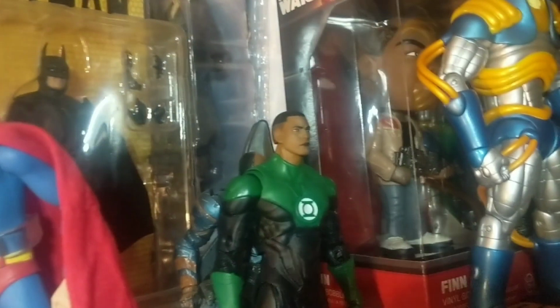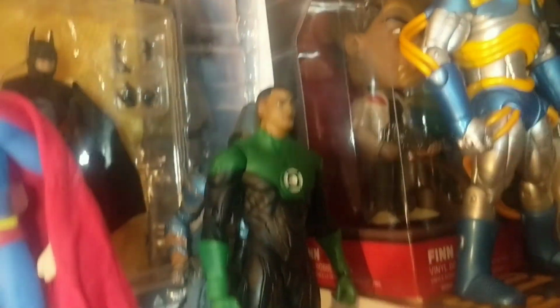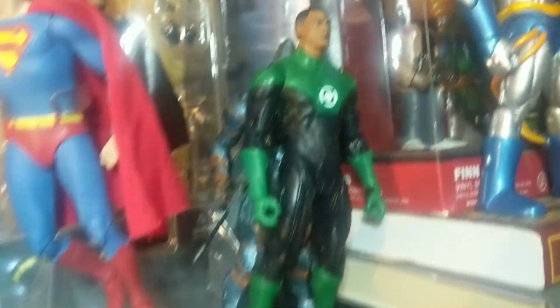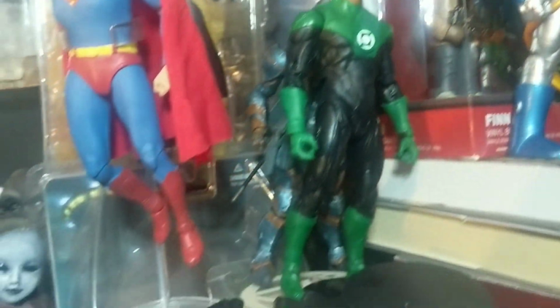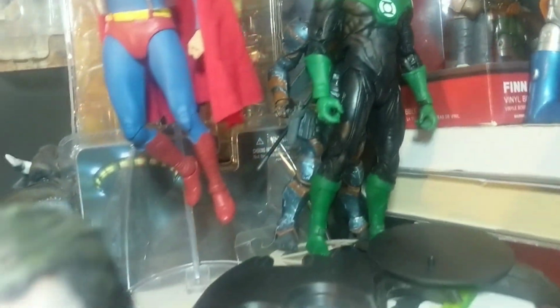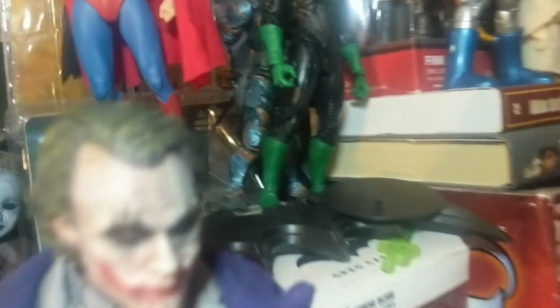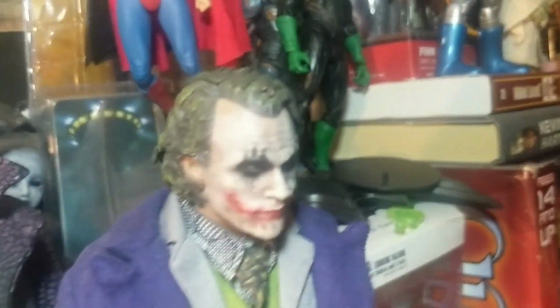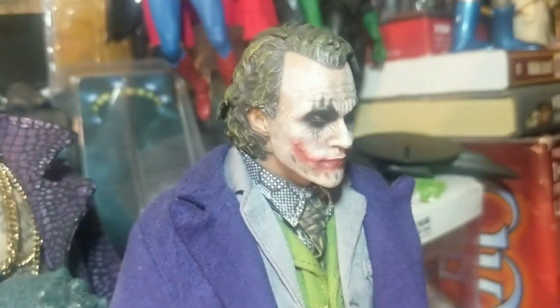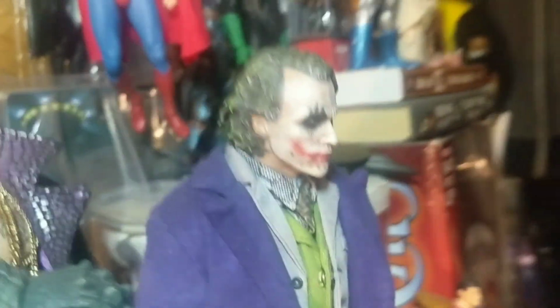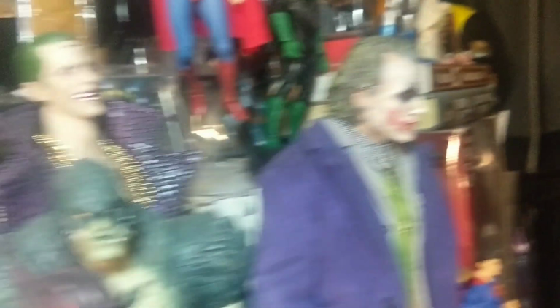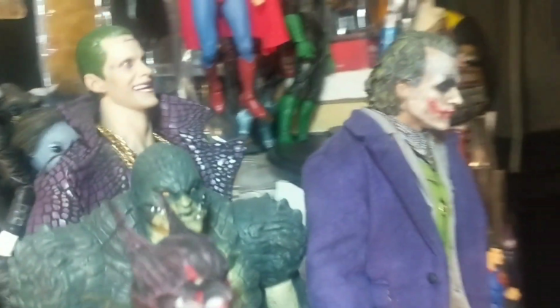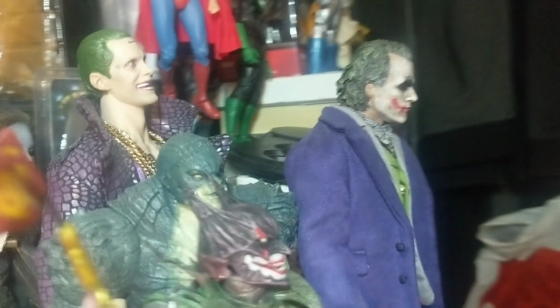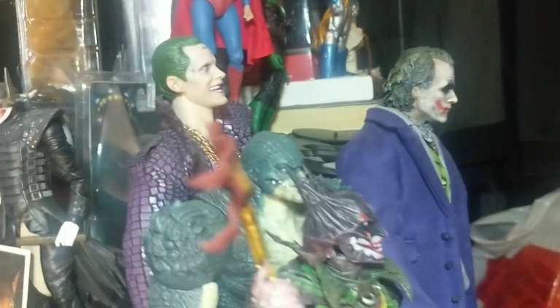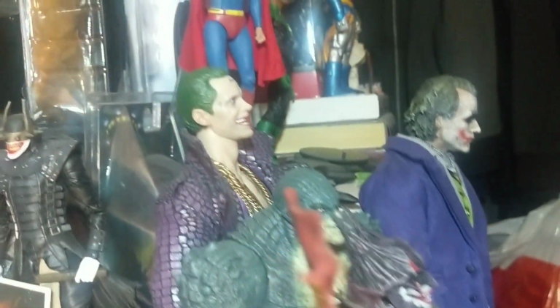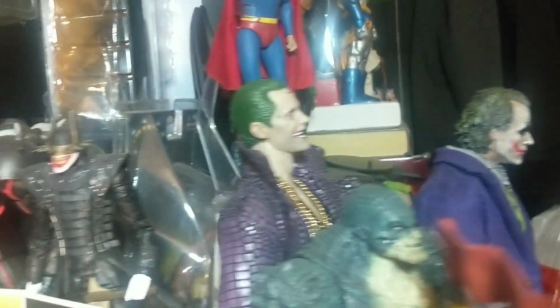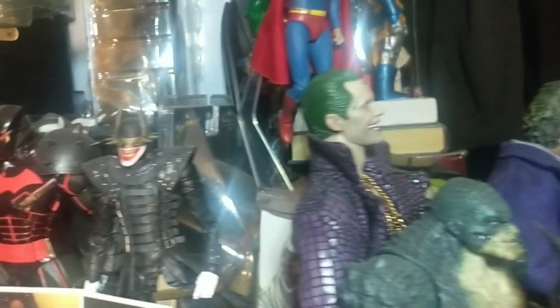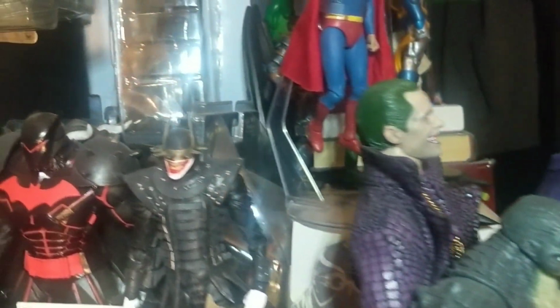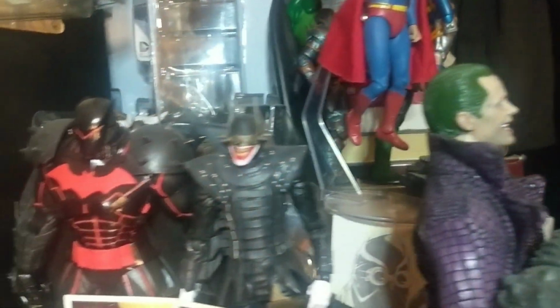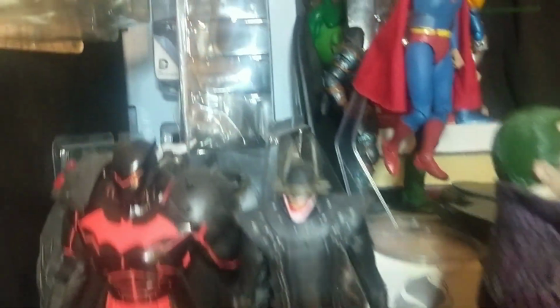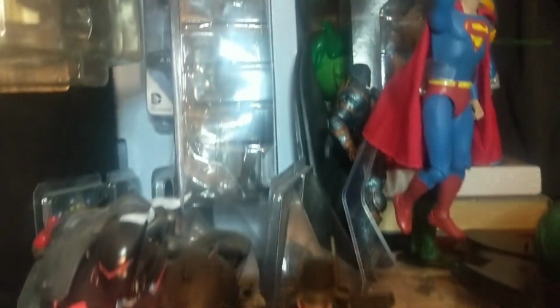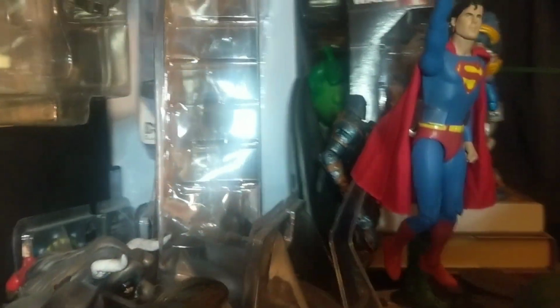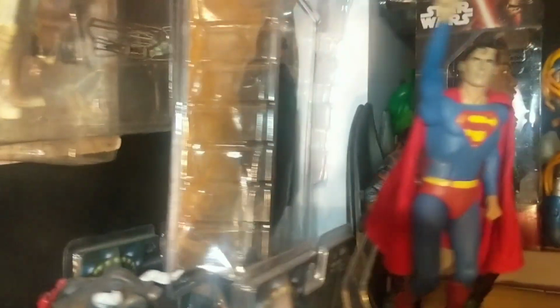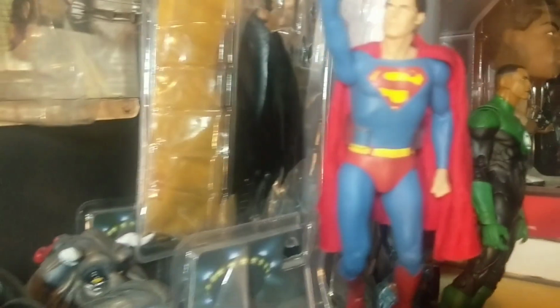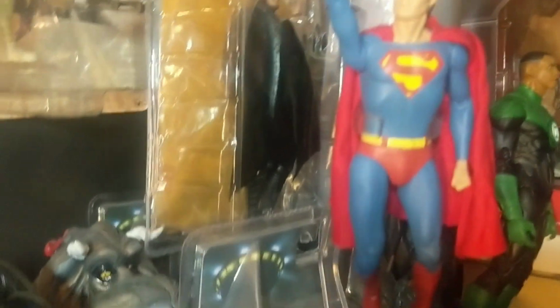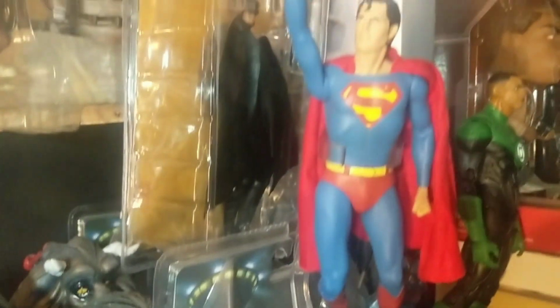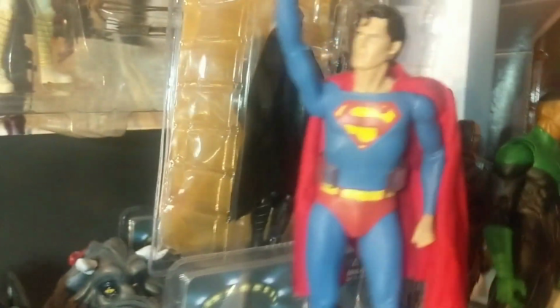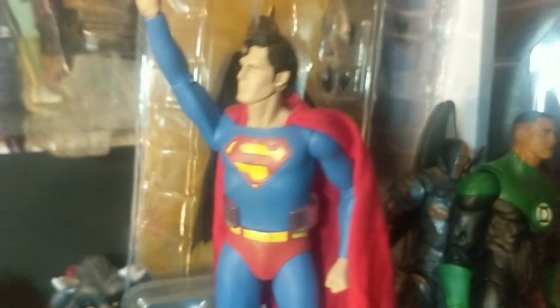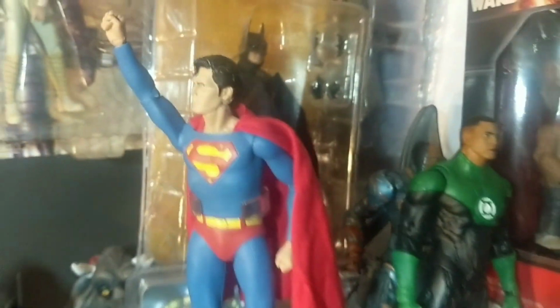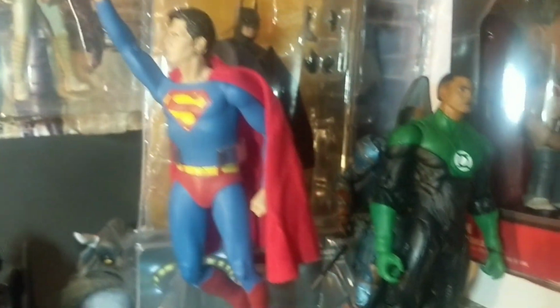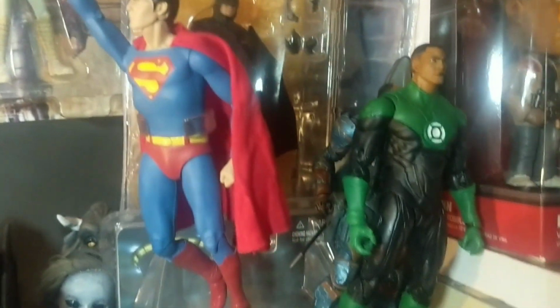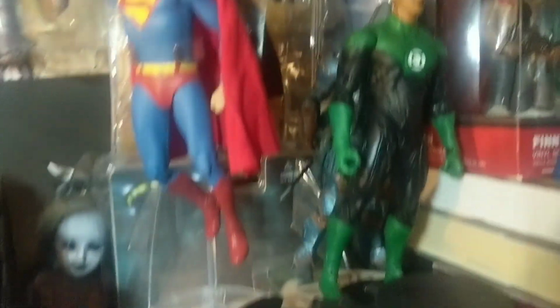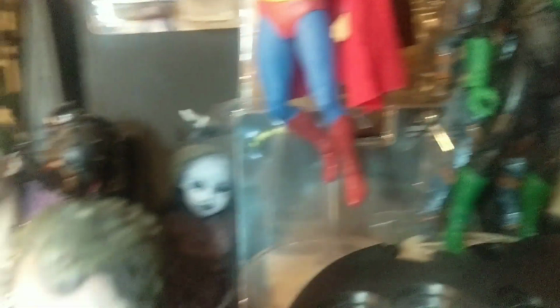I hope you enjoyed the video and the little look at some of my figures. Stay tuned for when I give you all a full tour of my collection room. Take care.